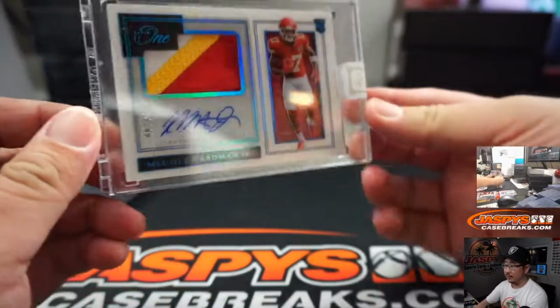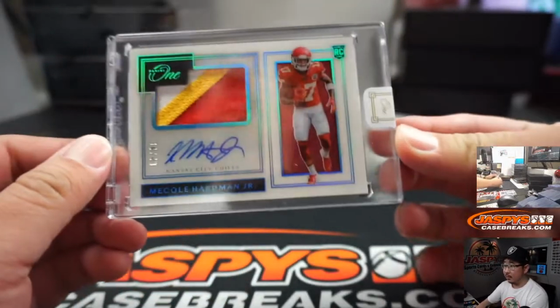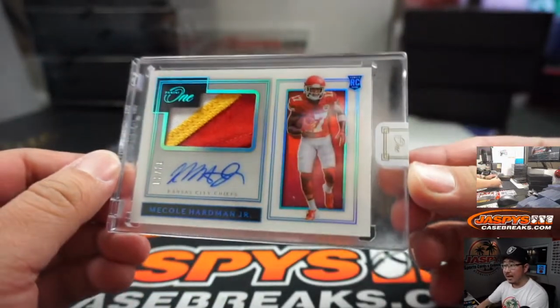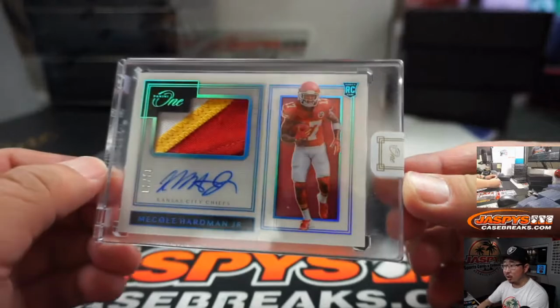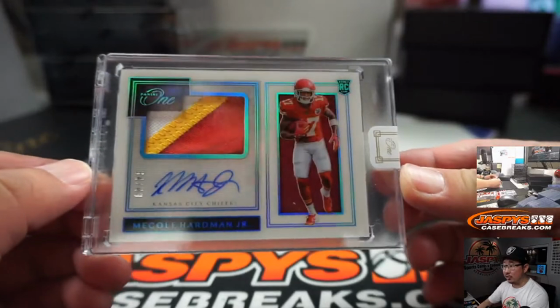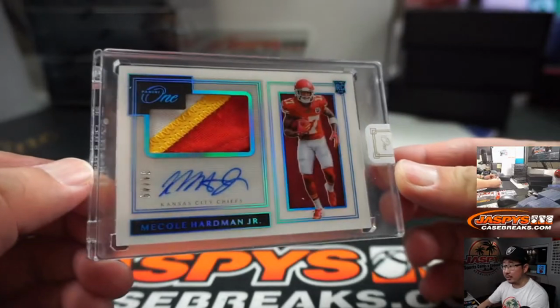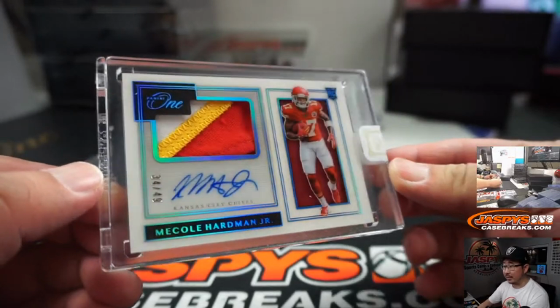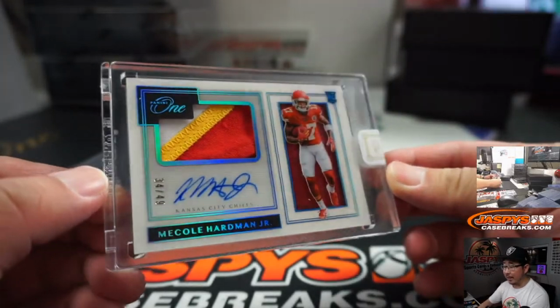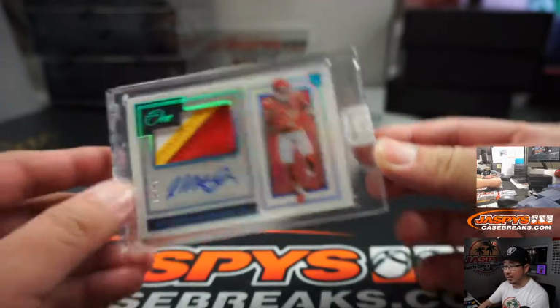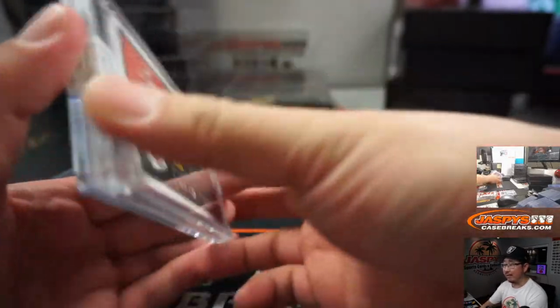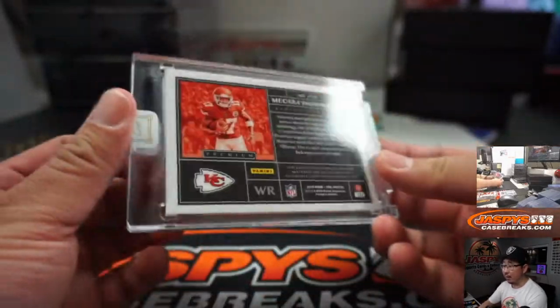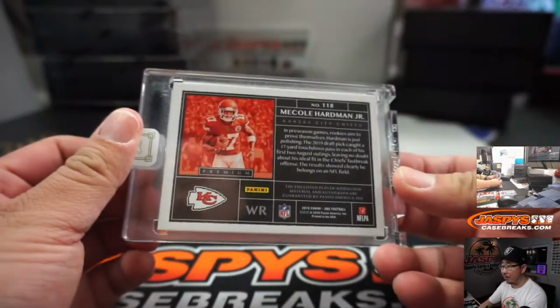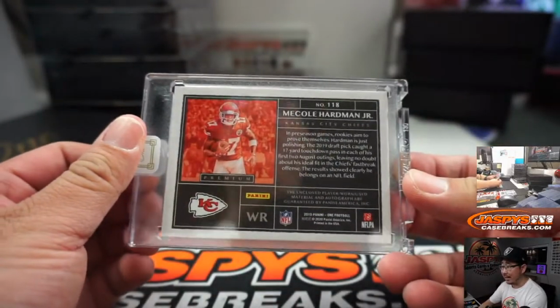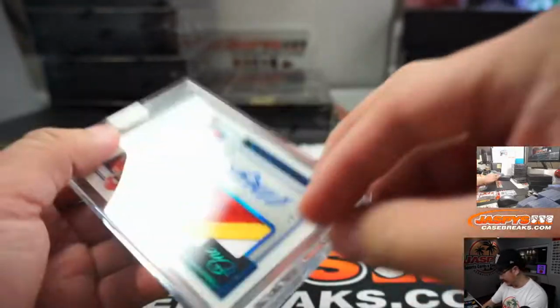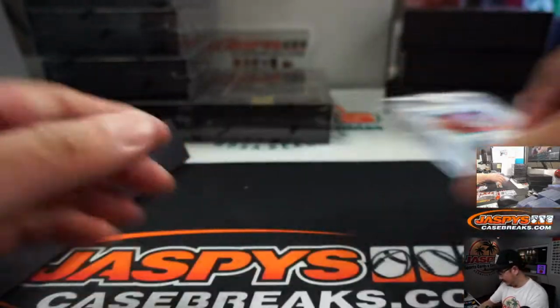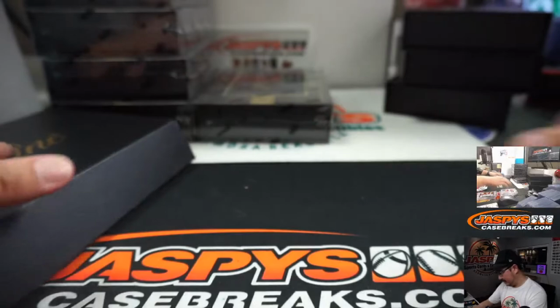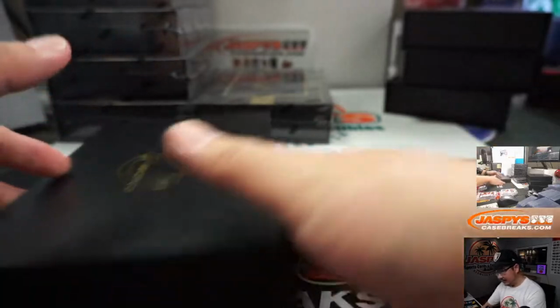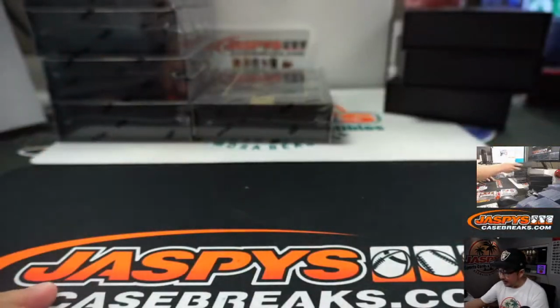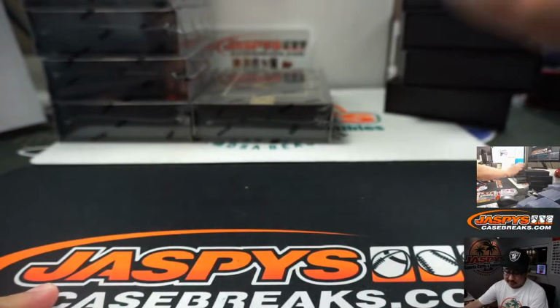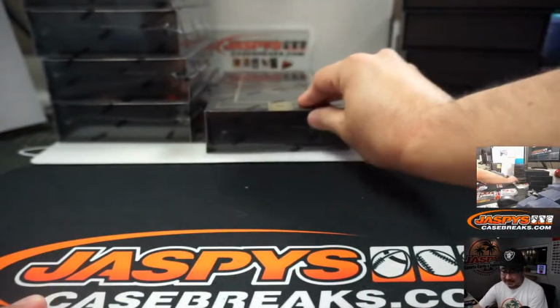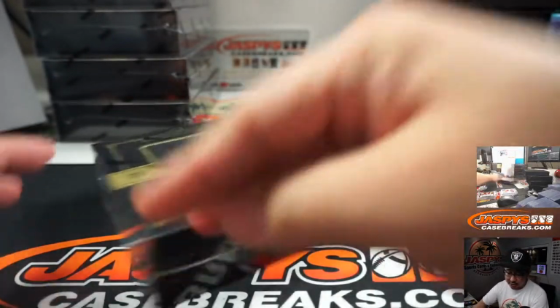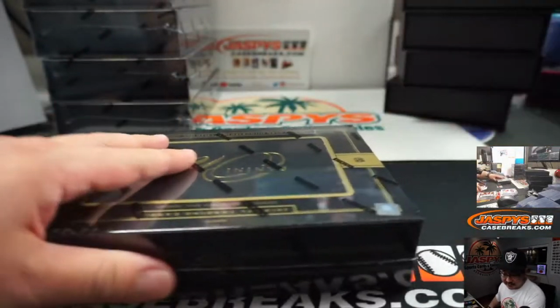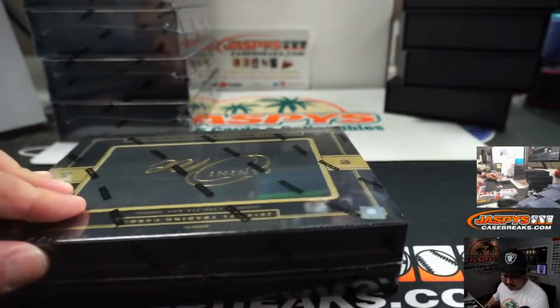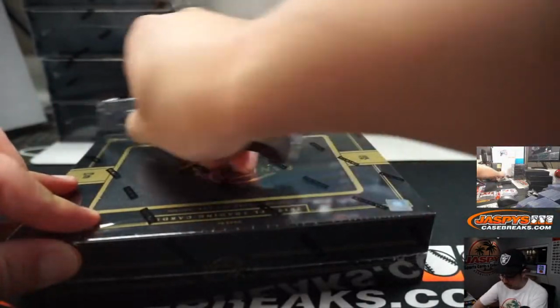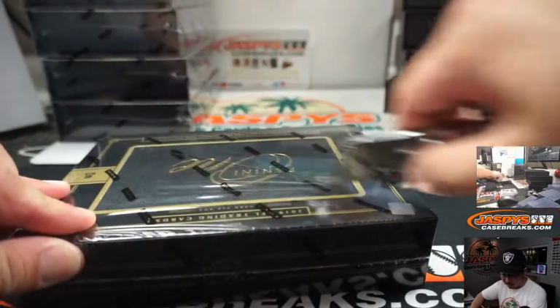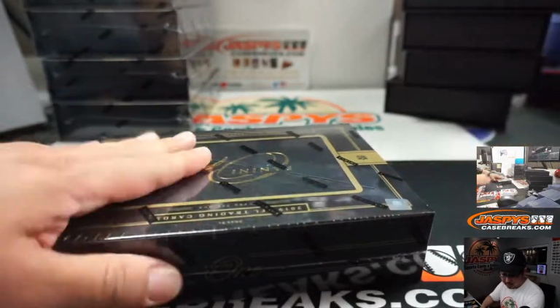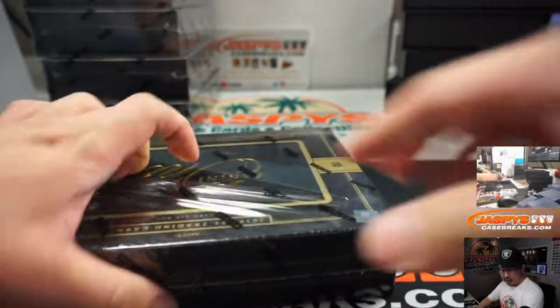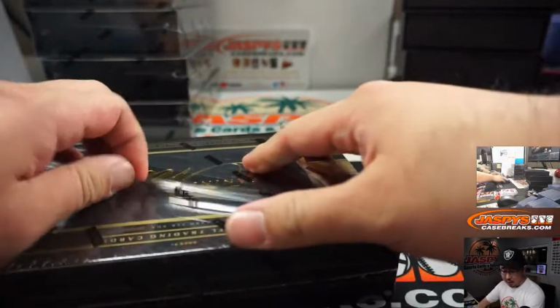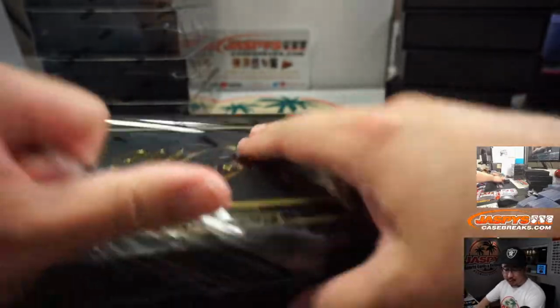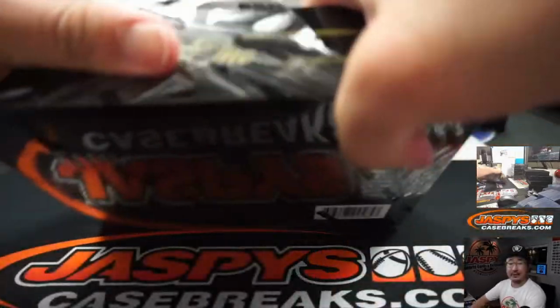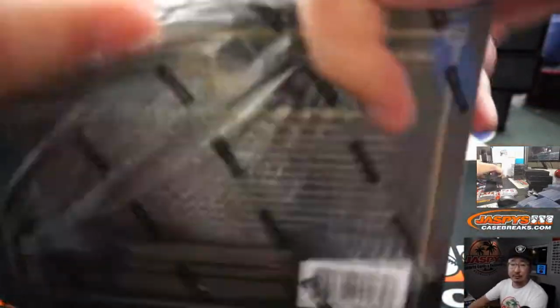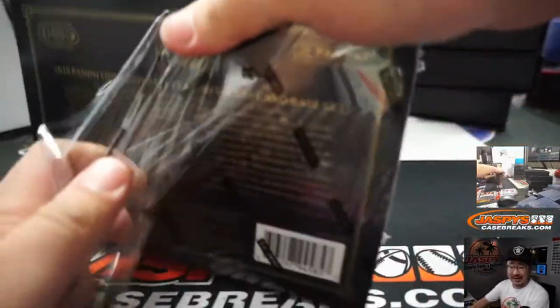And we've got Mecole Hardman Jr. — three color patch and autograph, 34 out of 49. That'll be for the Kansas City Chiefs, going to William Hawkins with KC.